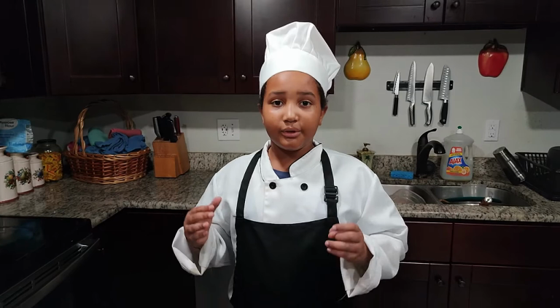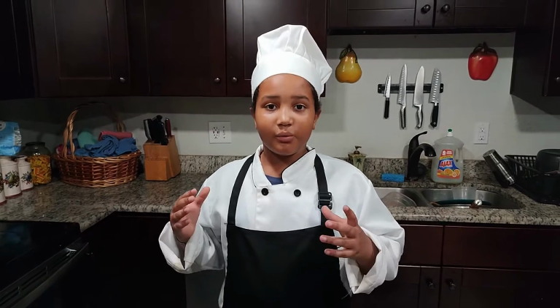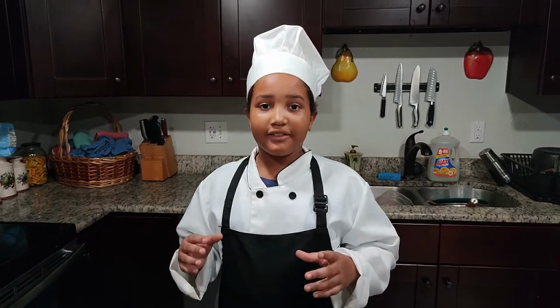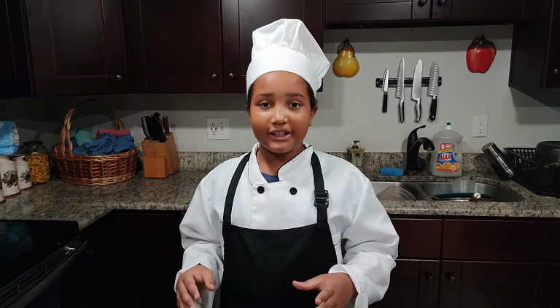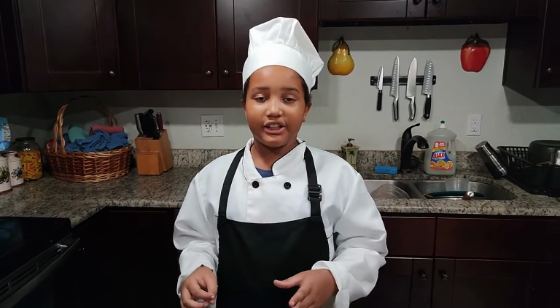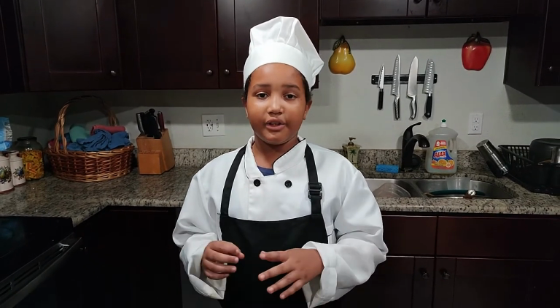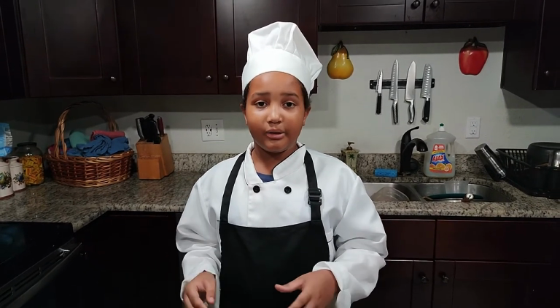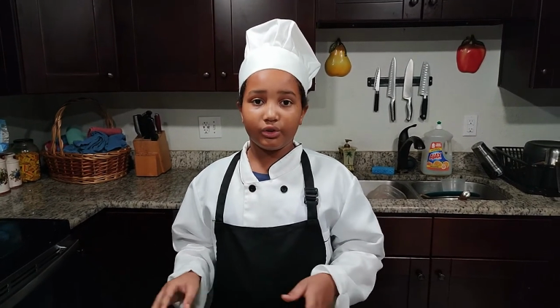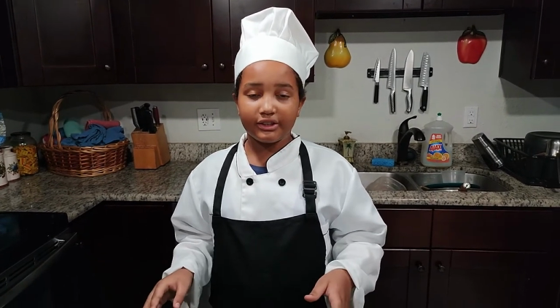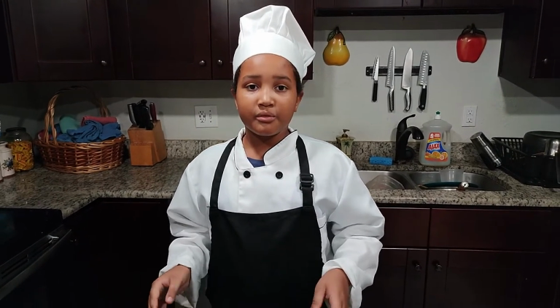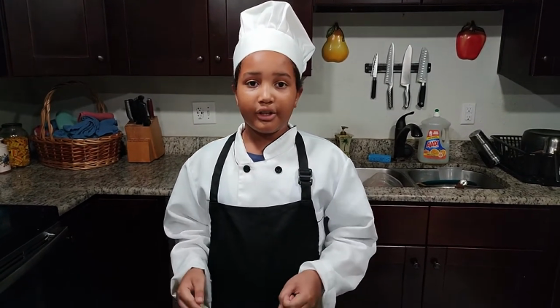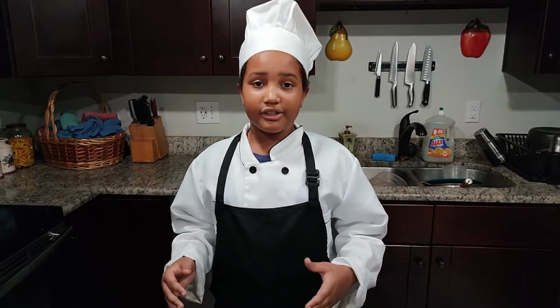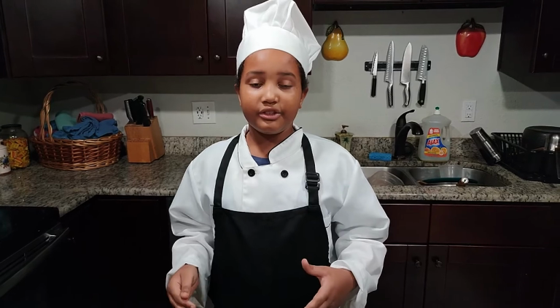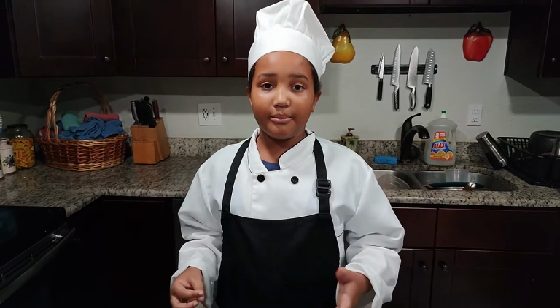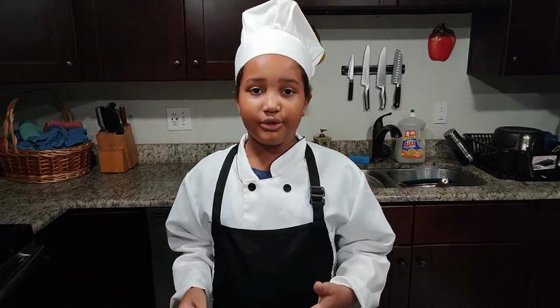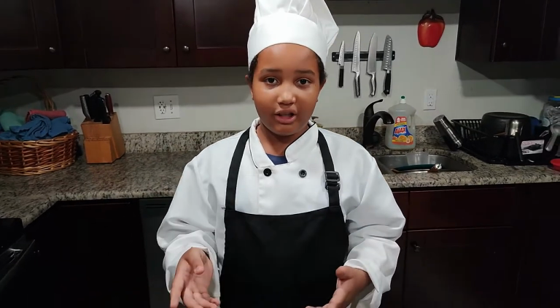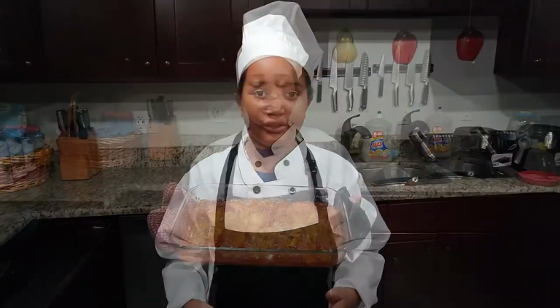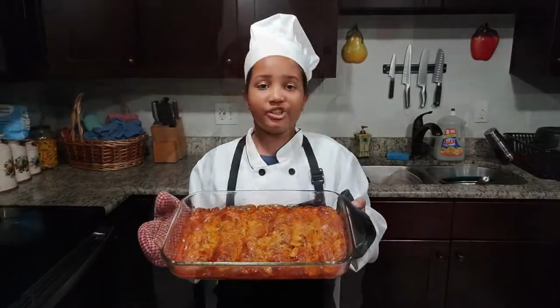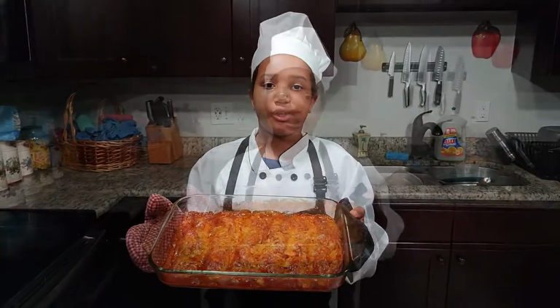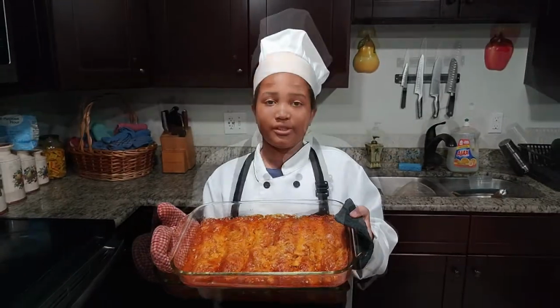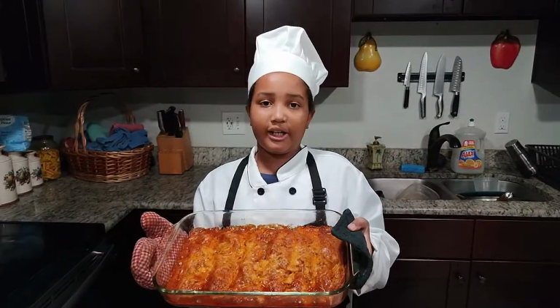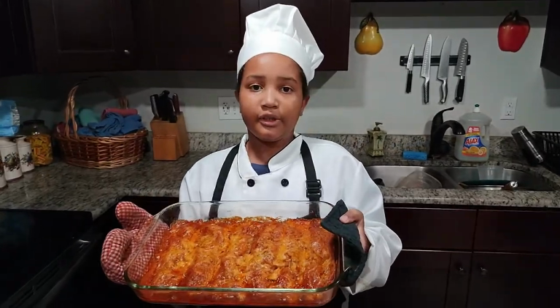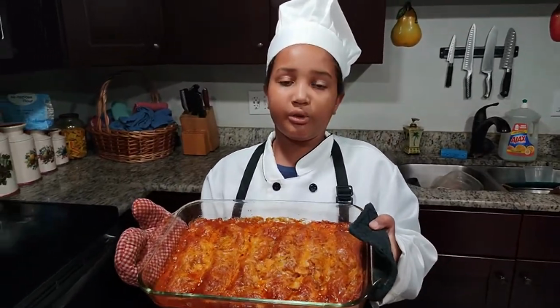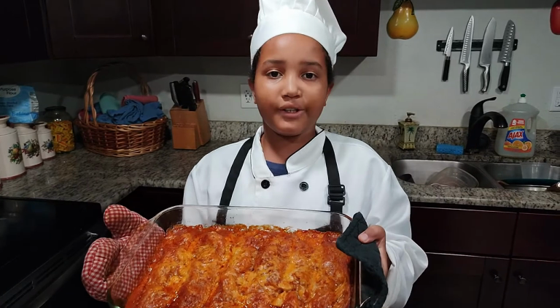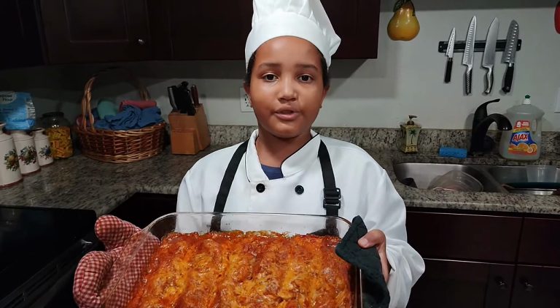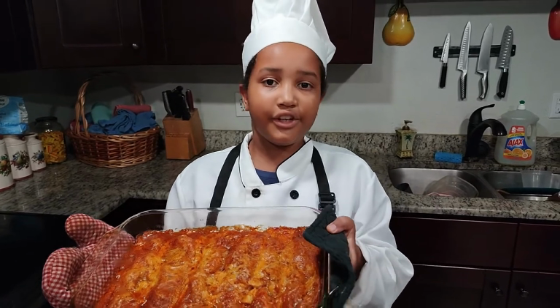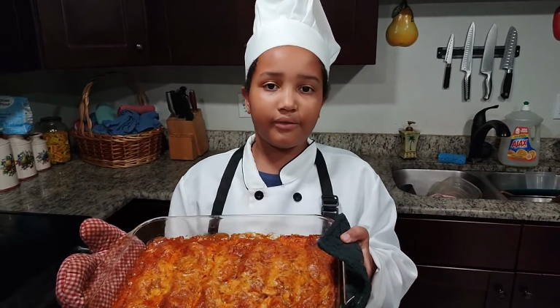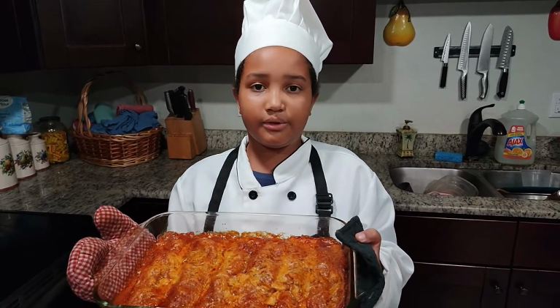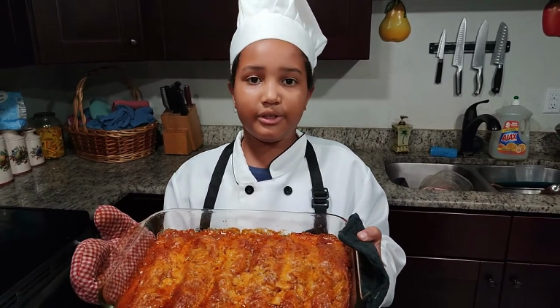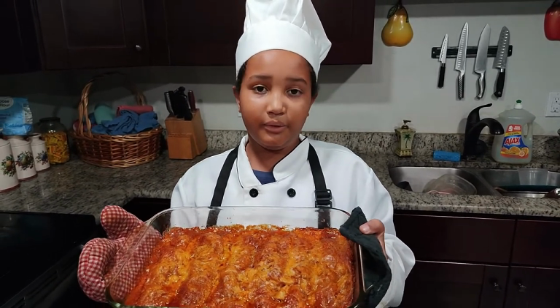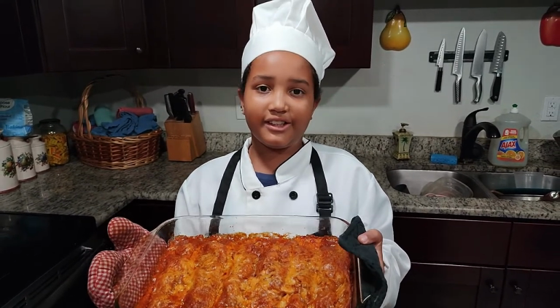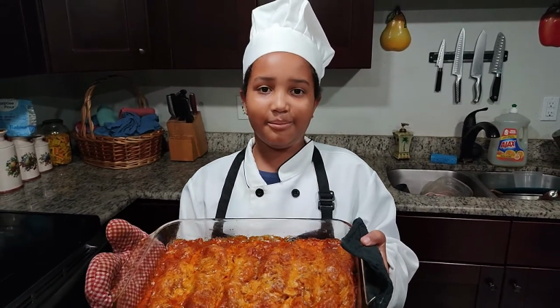But why I gave it a 9 out of 10 is because it would have tasted better with corn tortillas, but that's just me — so let me know what you think in the comments. This has been Joshua Talks. Please like and subscribe. Your support always helps. Thank you to everyone who subscribed to me, and we'll see you next time. Bye.